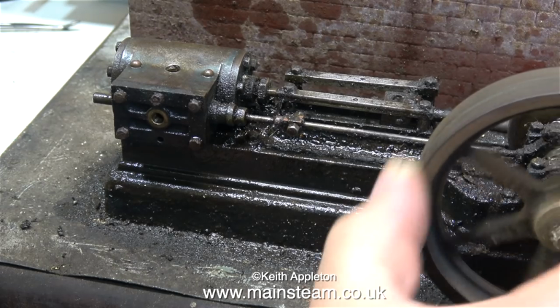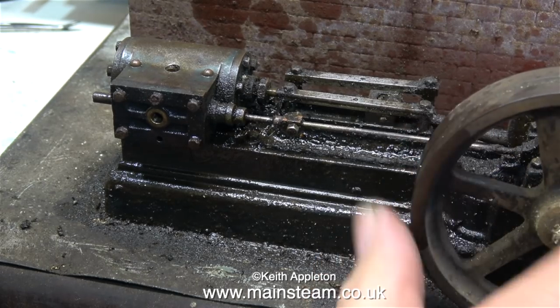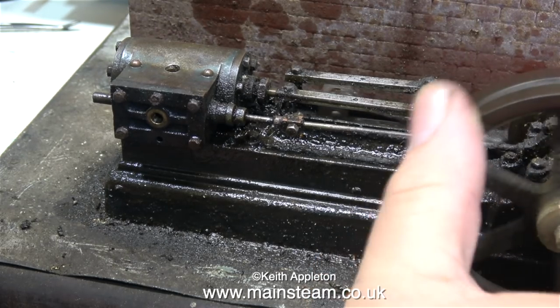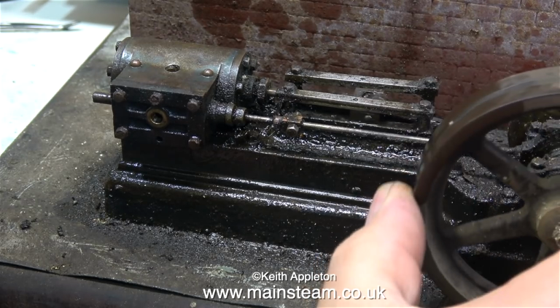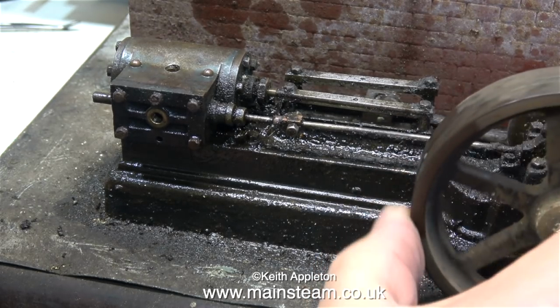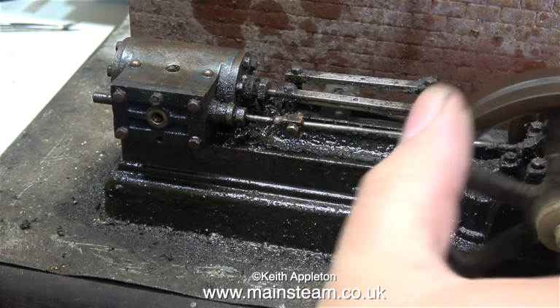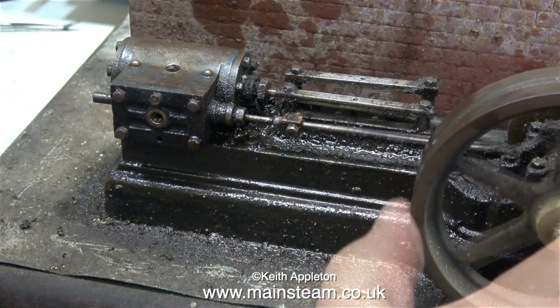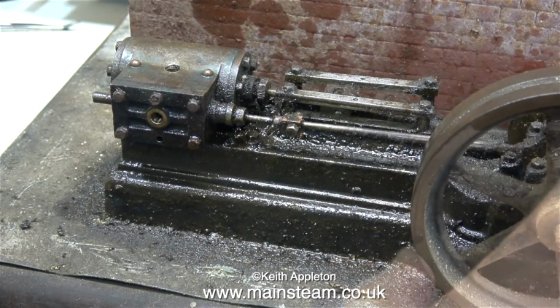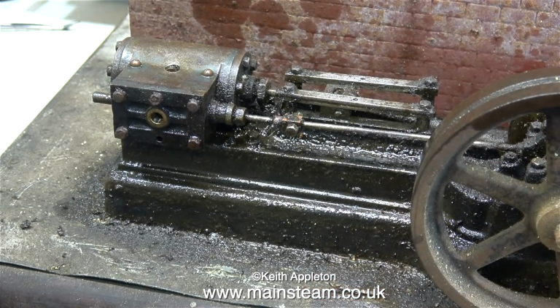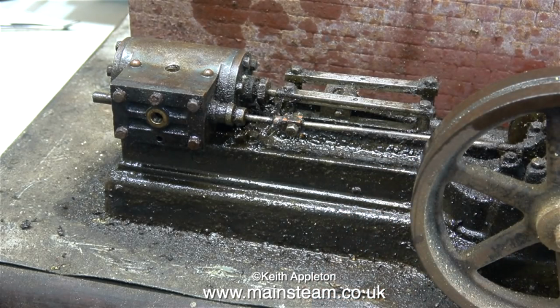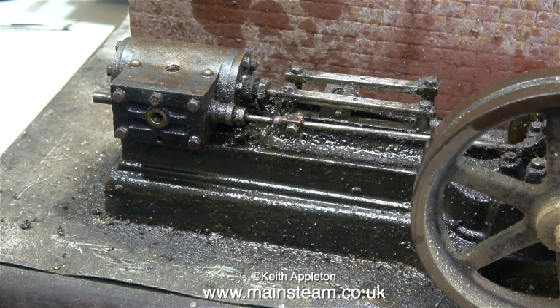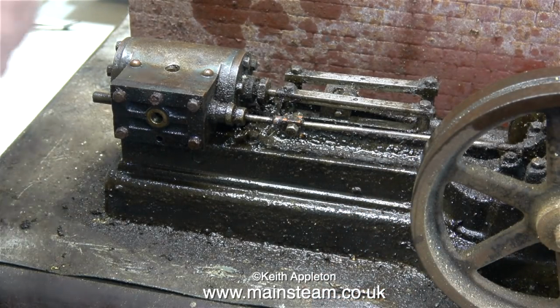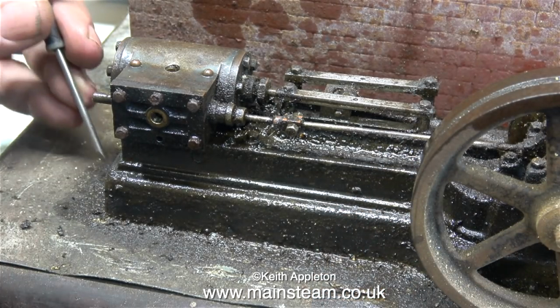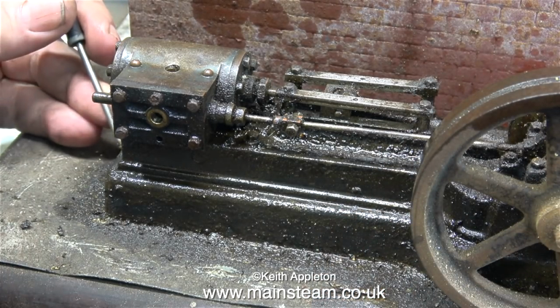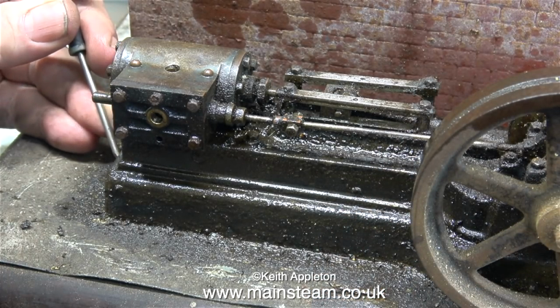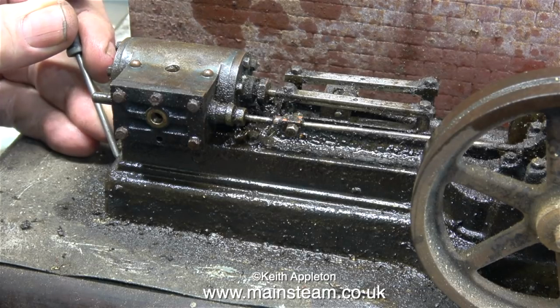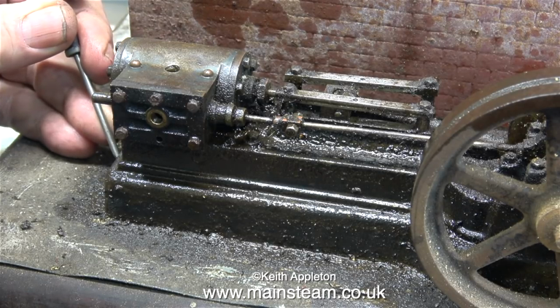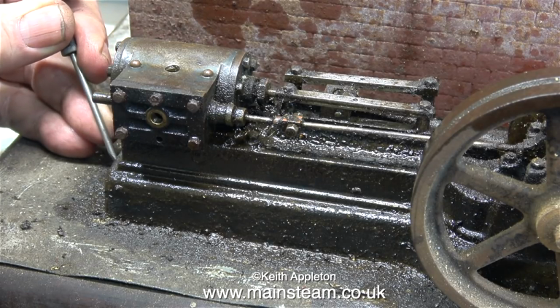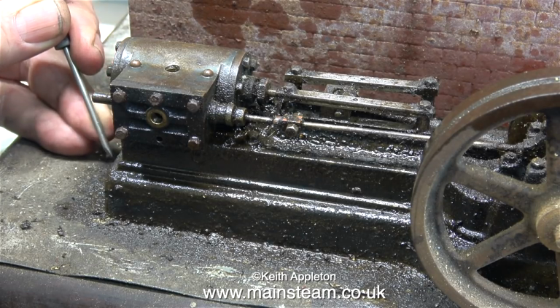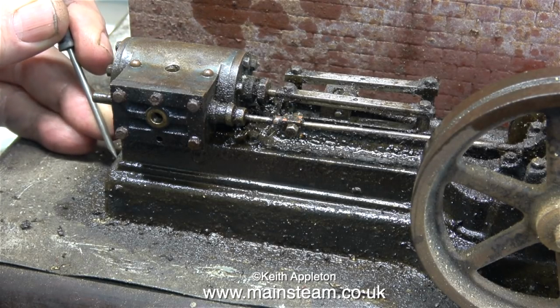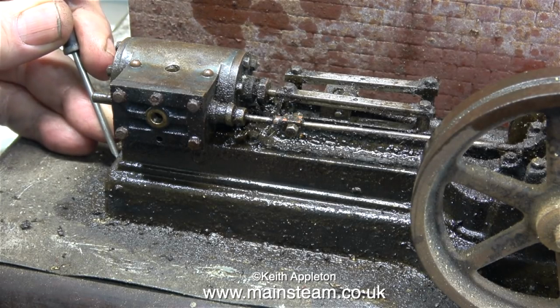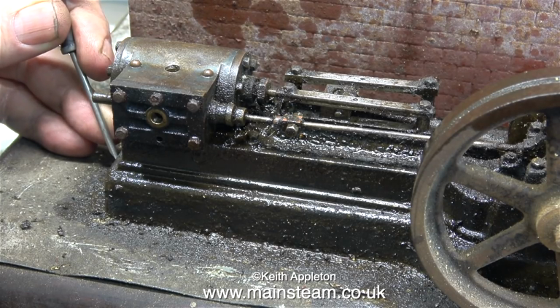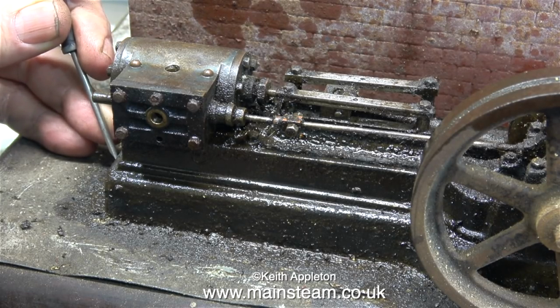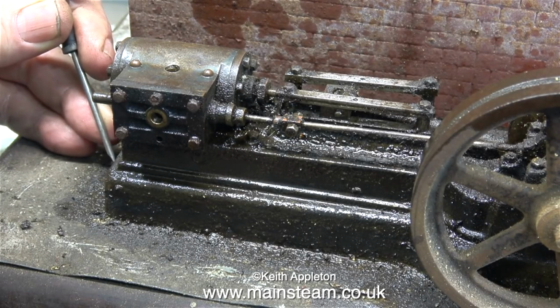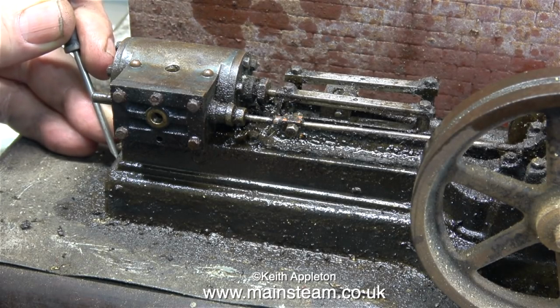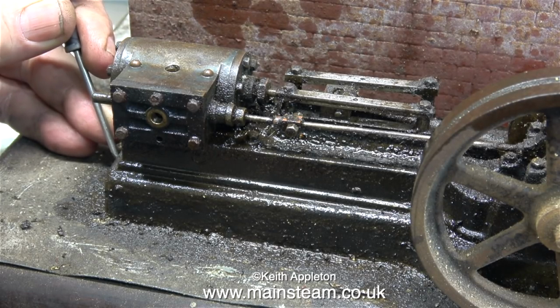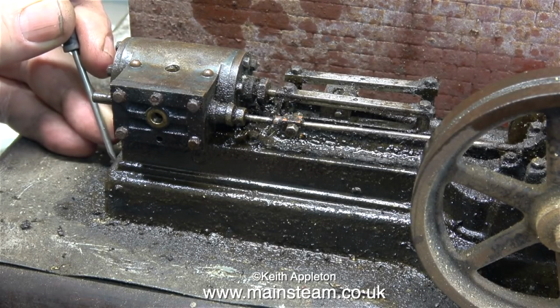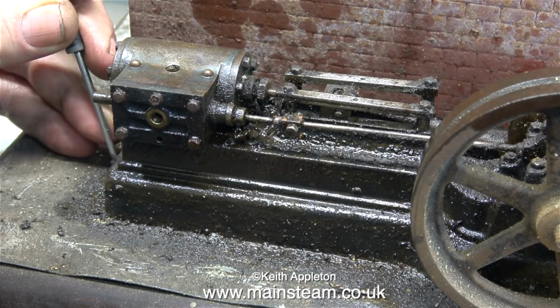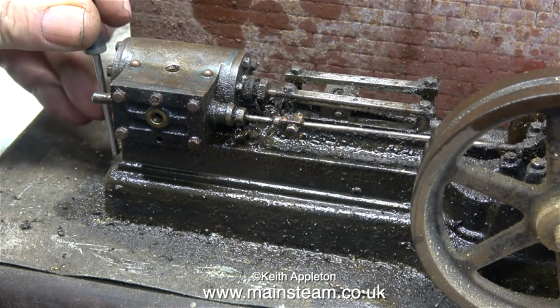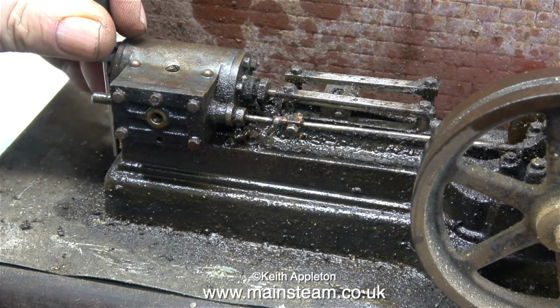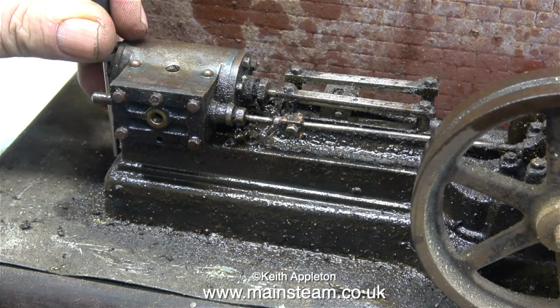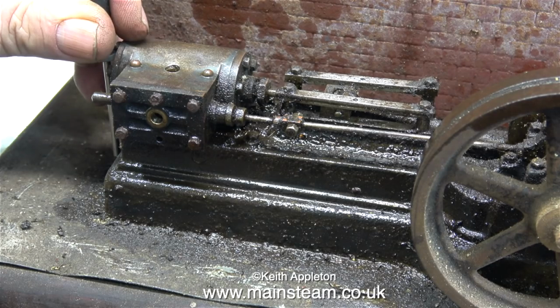The good news is the flywheel is loose on the shaft, and I can't find any fixing bolt. Maybe it's just so grimy I can't see it, but it looks like it's just pushed on the shaft.